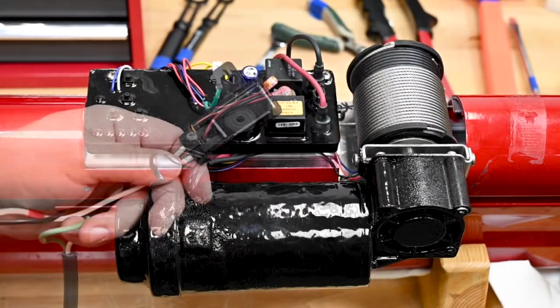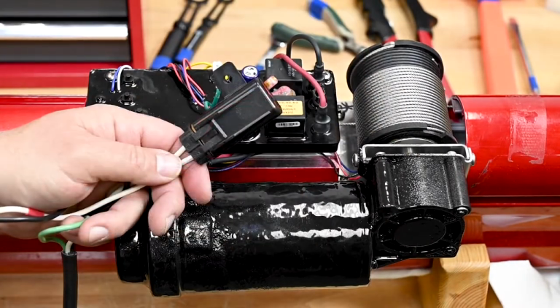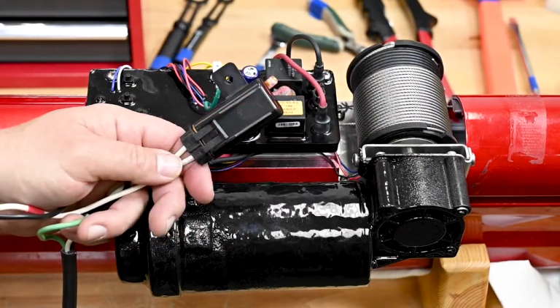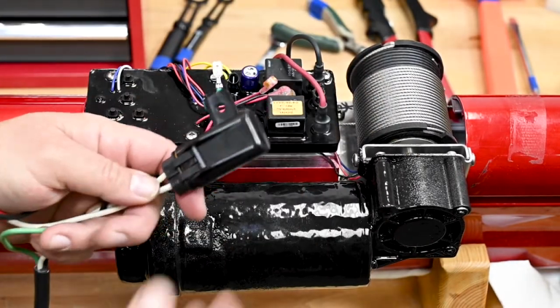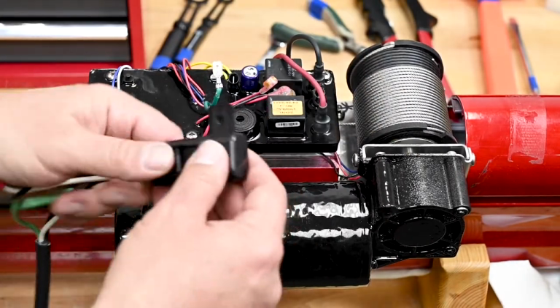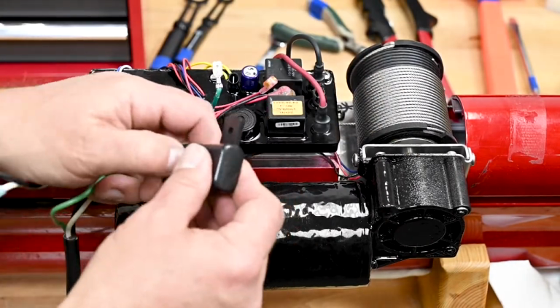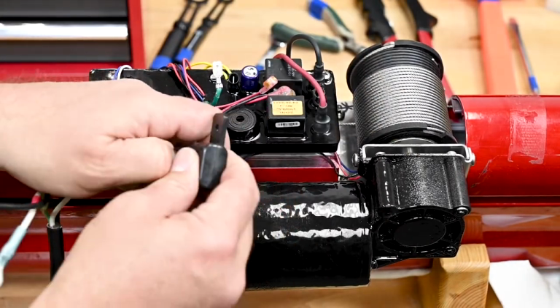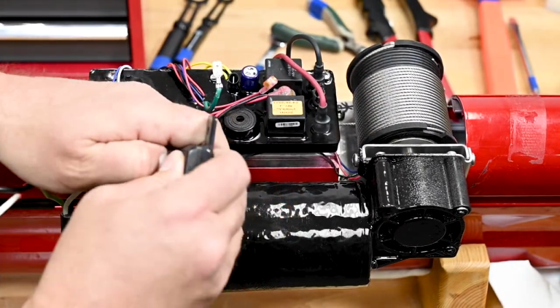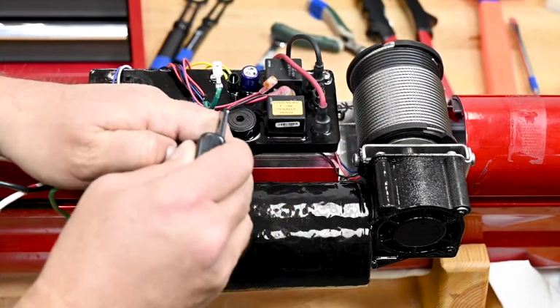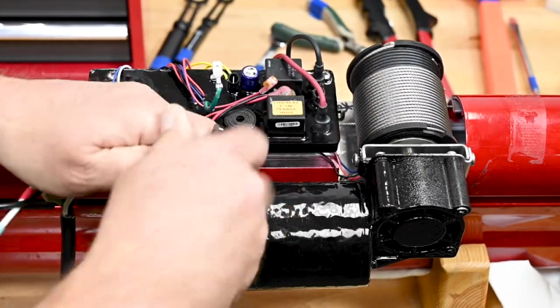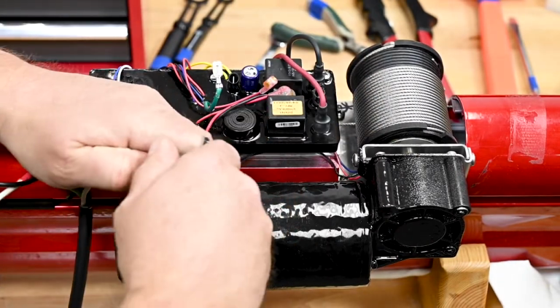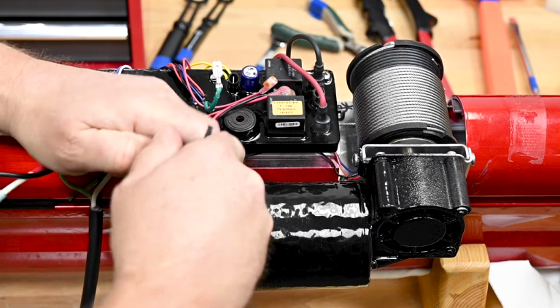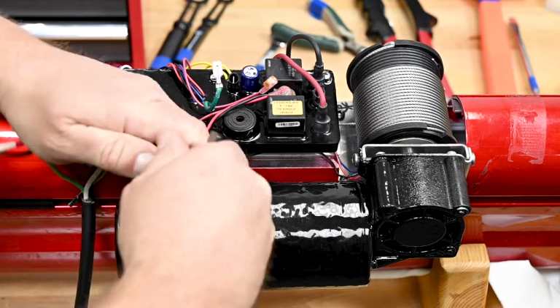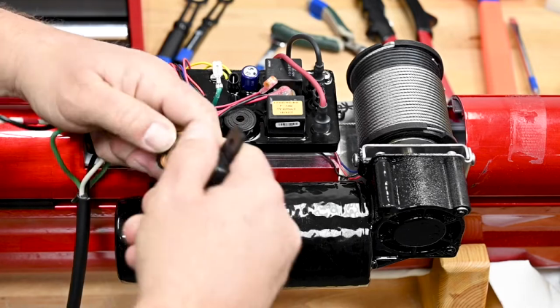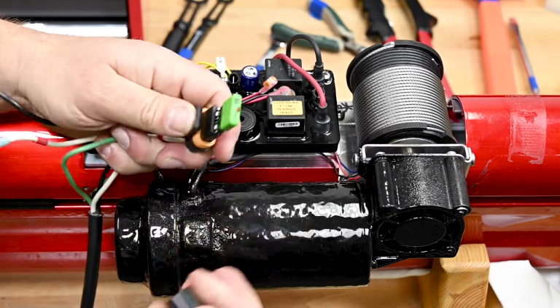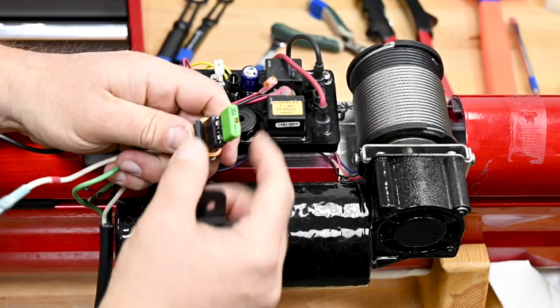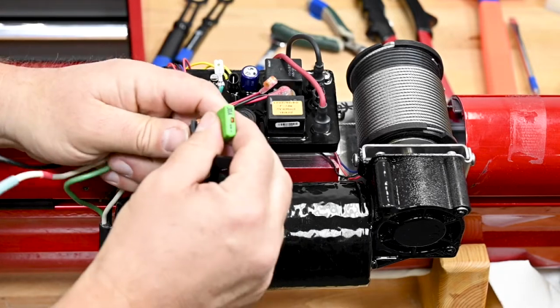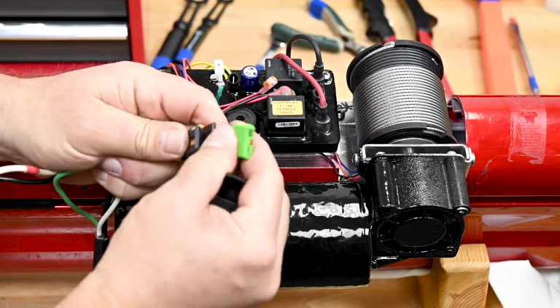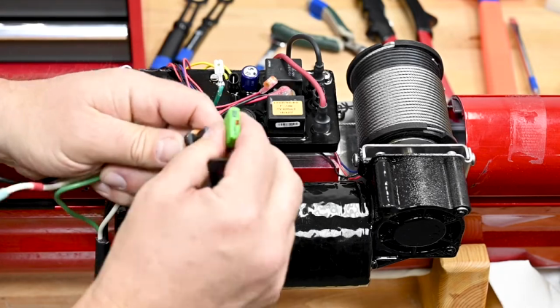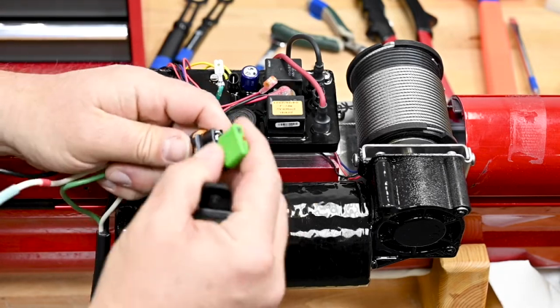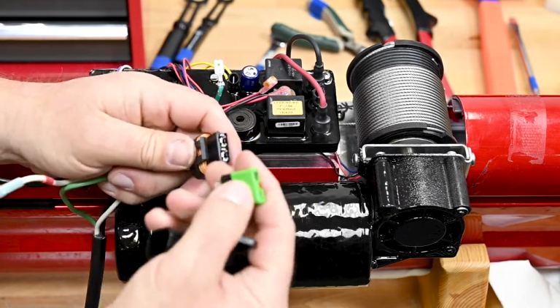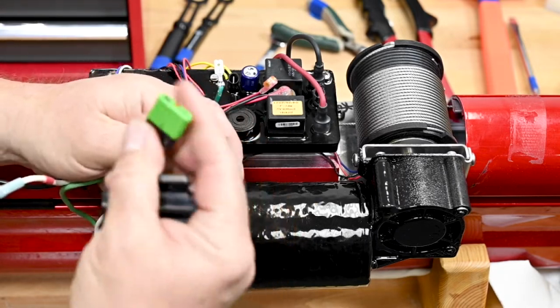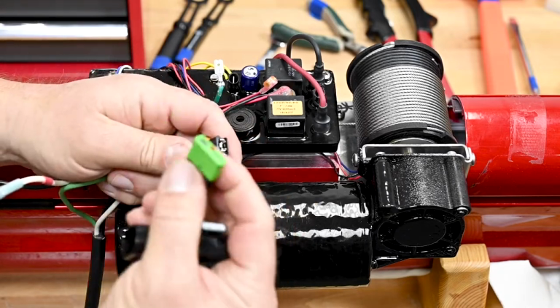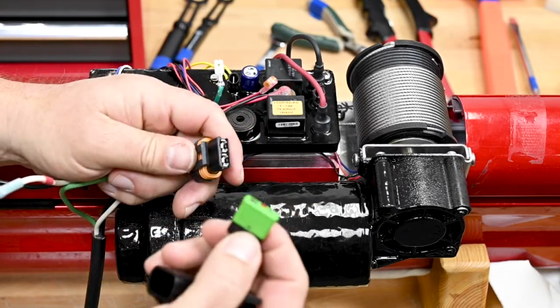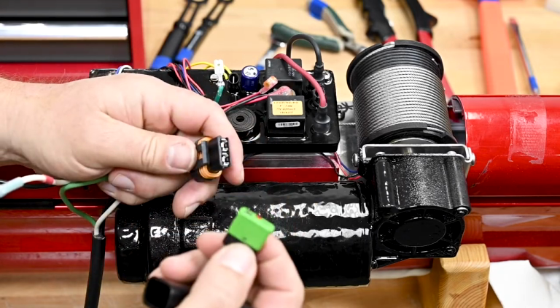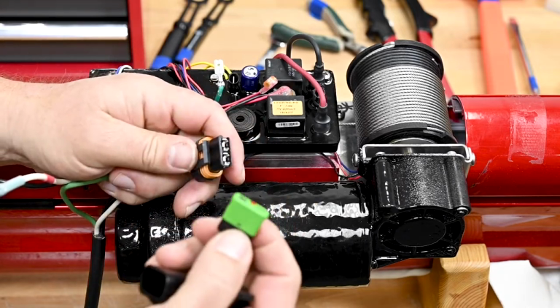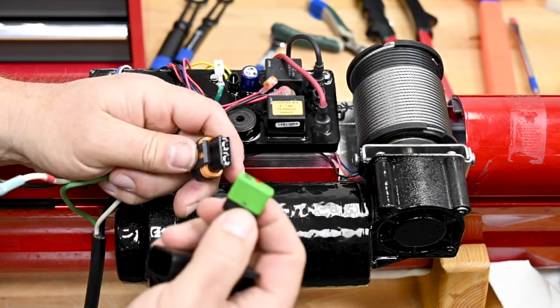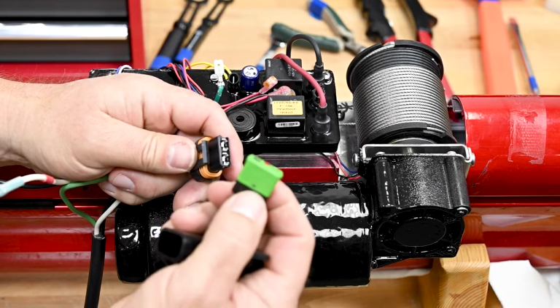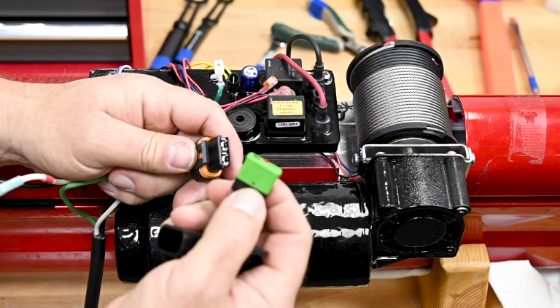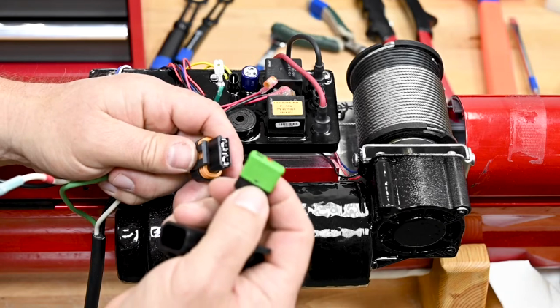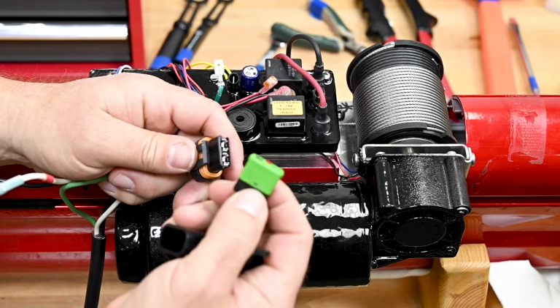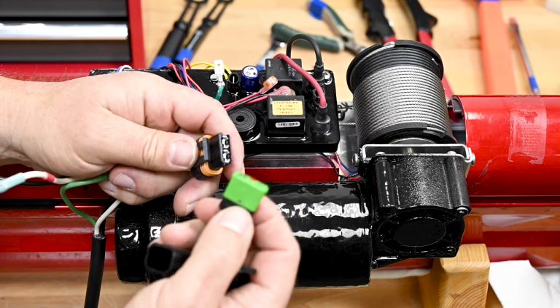Before discarding your old cable, be sure to retain the fuse holder cap and the fuse itself. These do not come with the accessory and you'll need to reuse those.